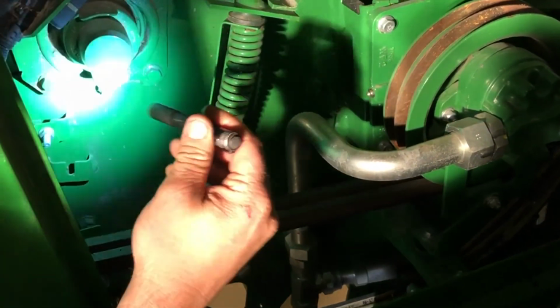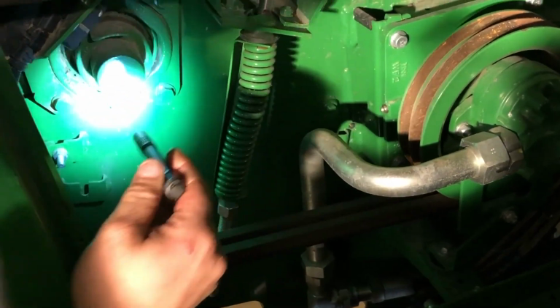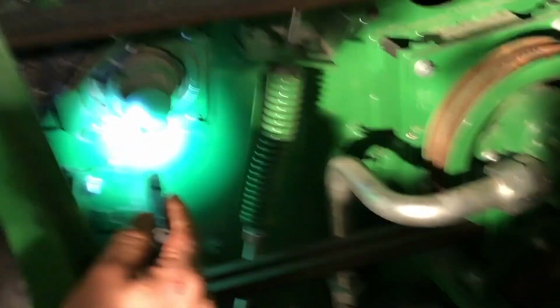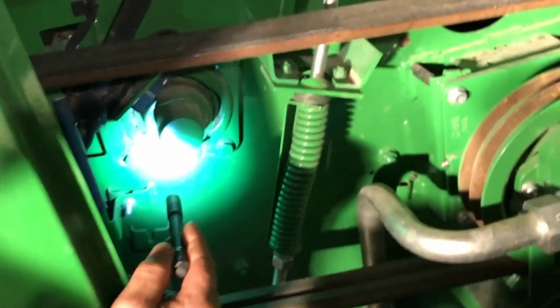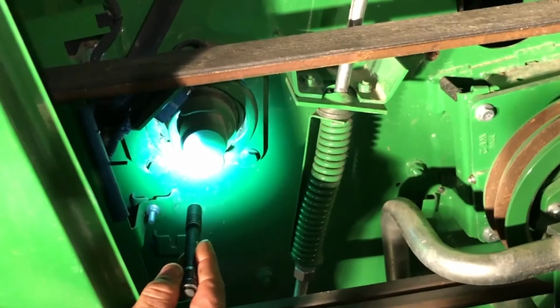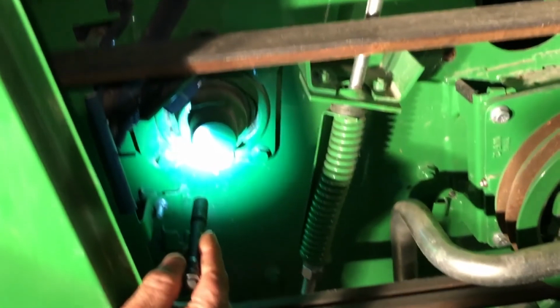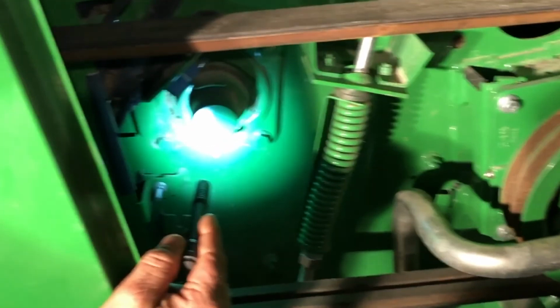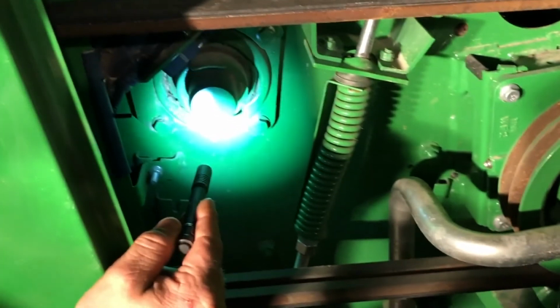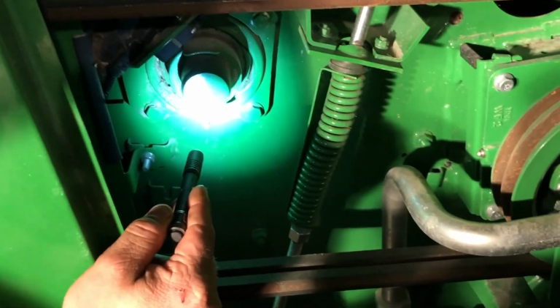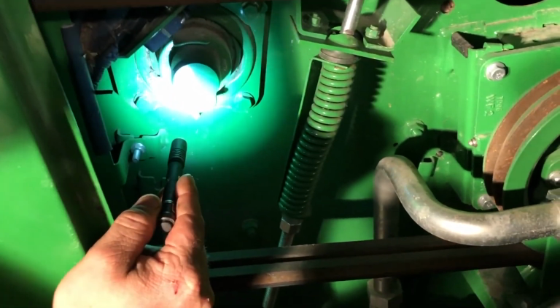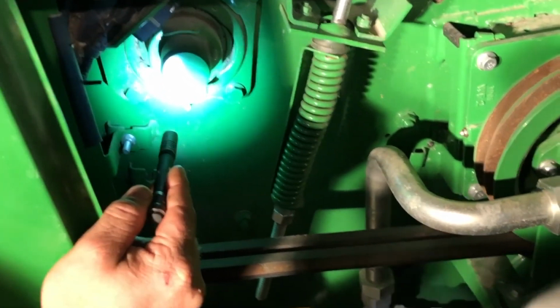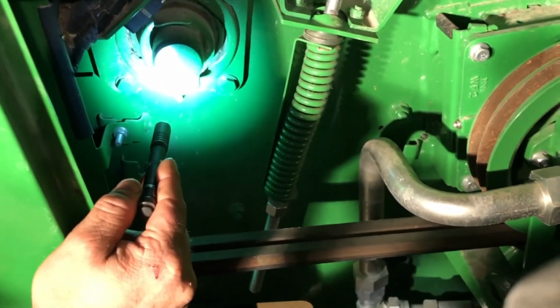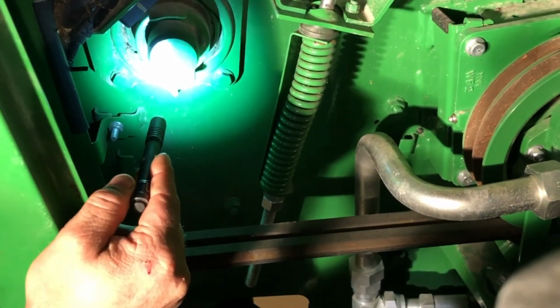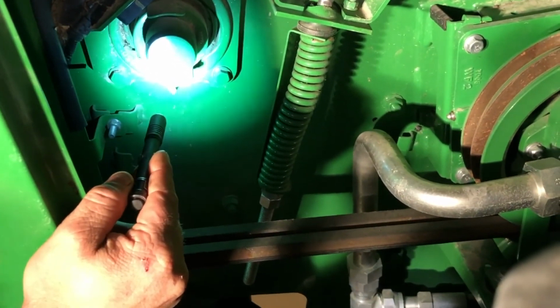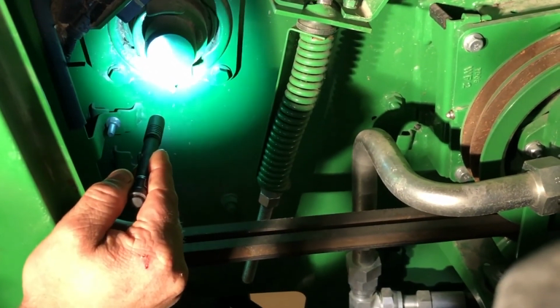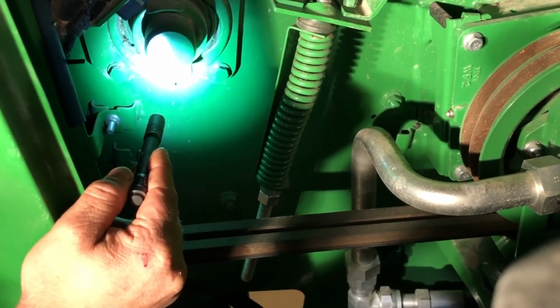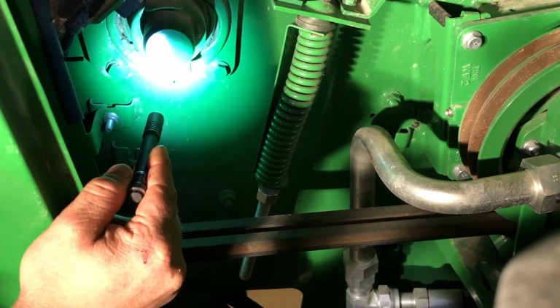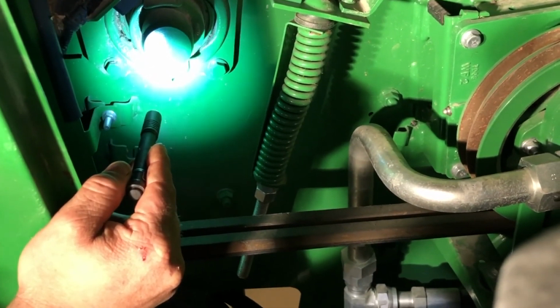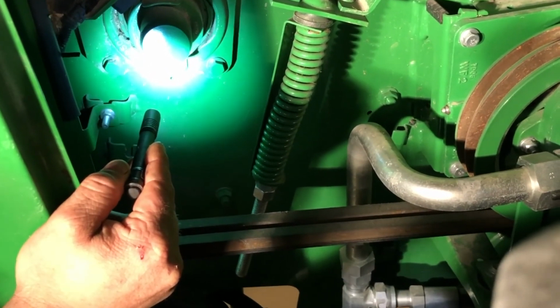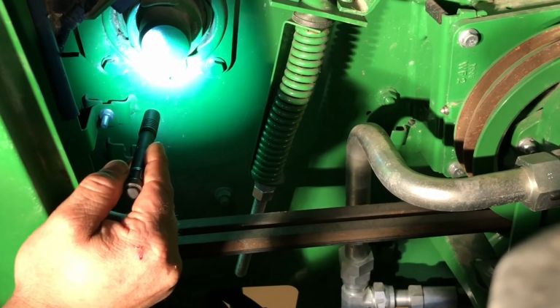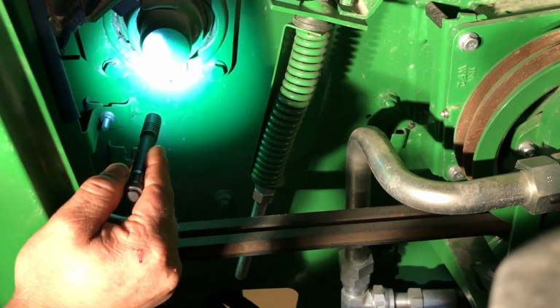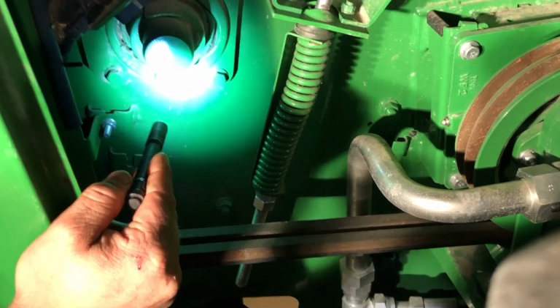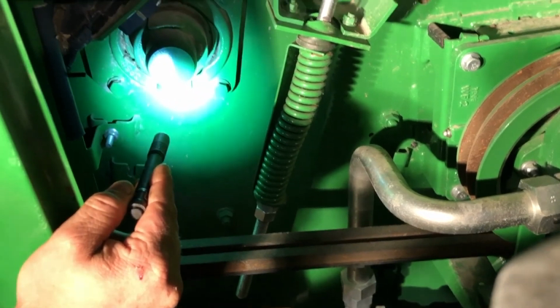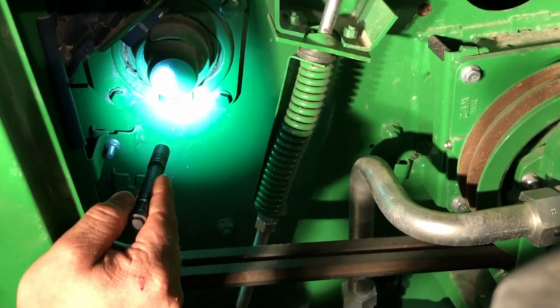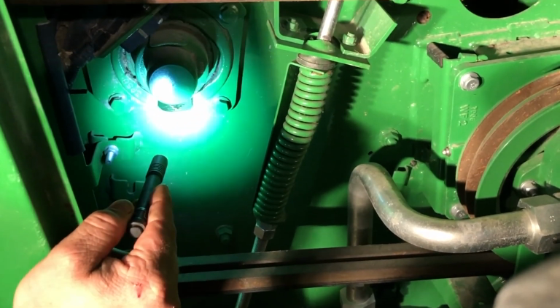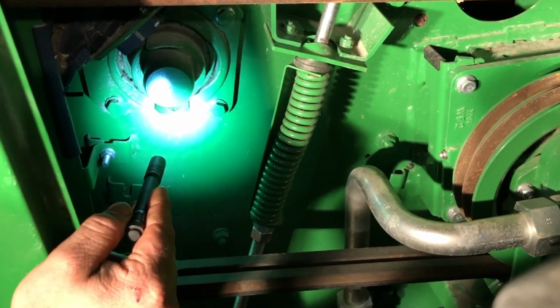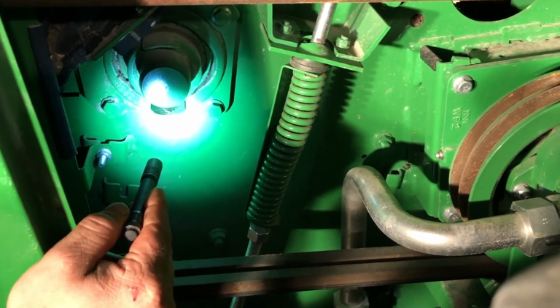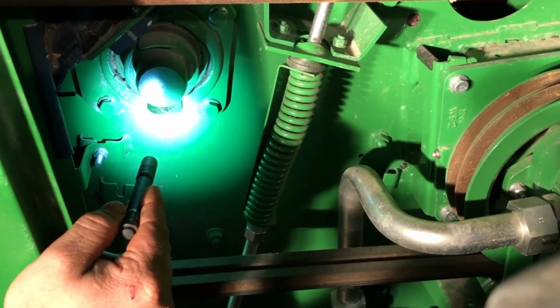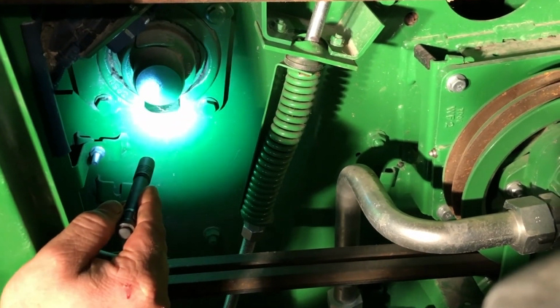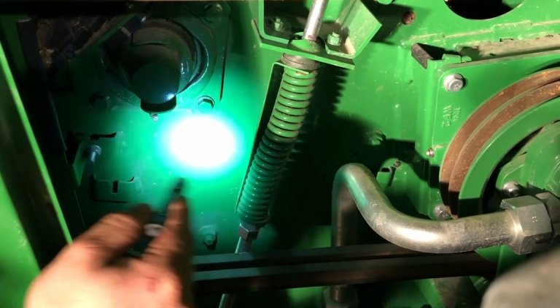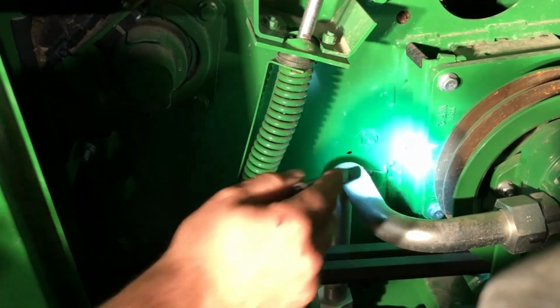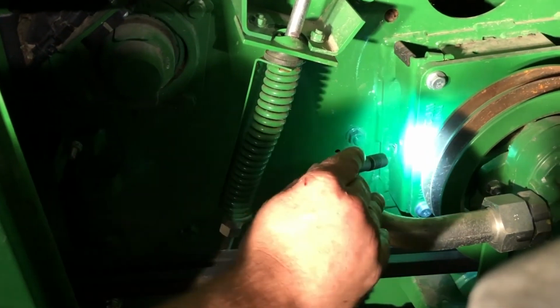You've got a grease zerk right here on your feed accelerator bearing — it's a 400-hour zerk. I recommend a couple pumps every day on those.